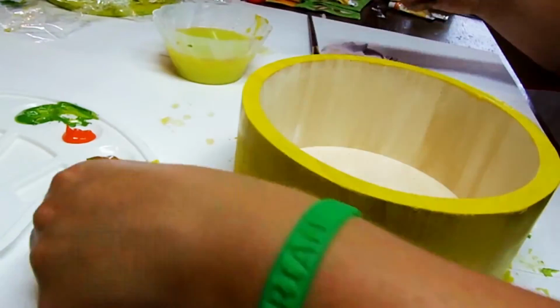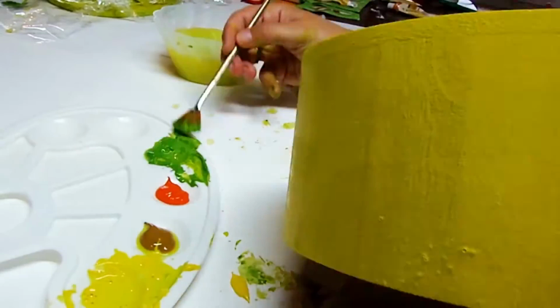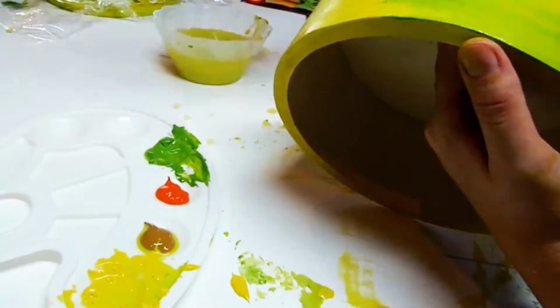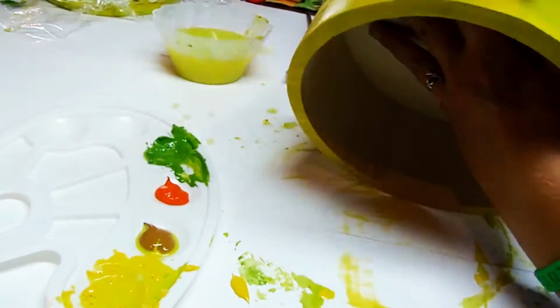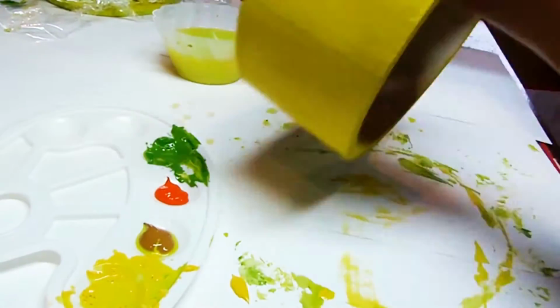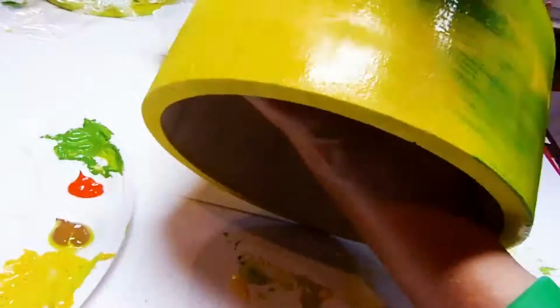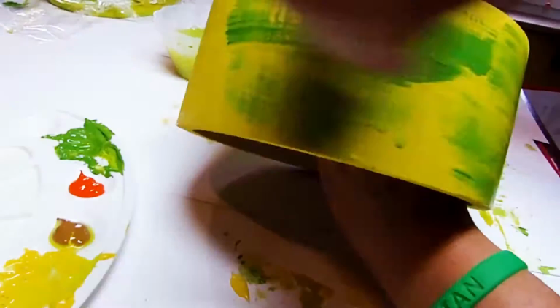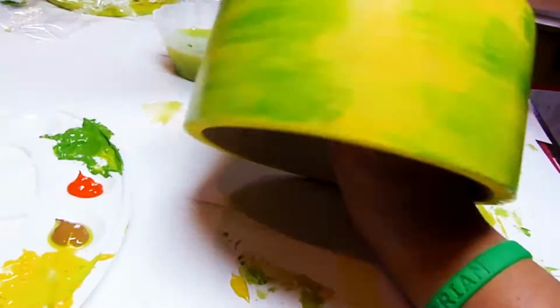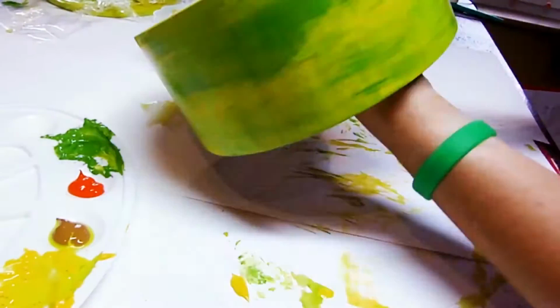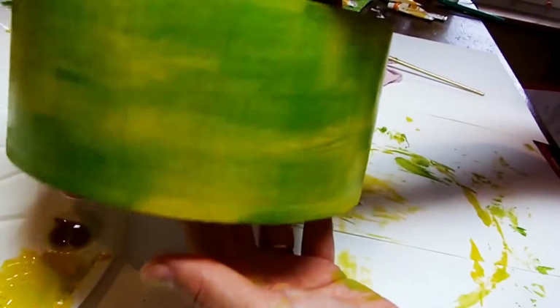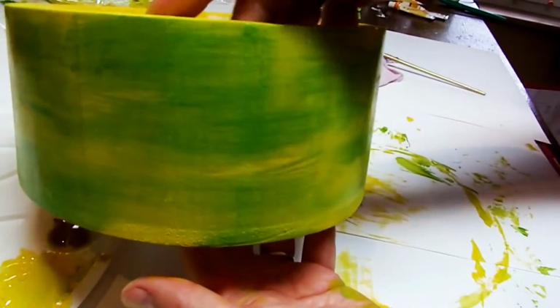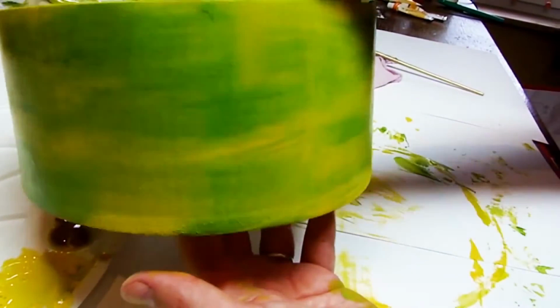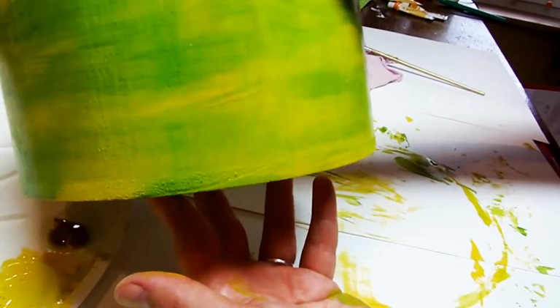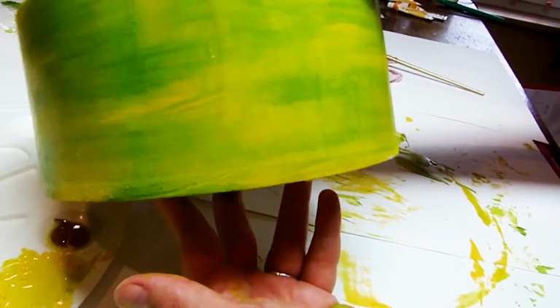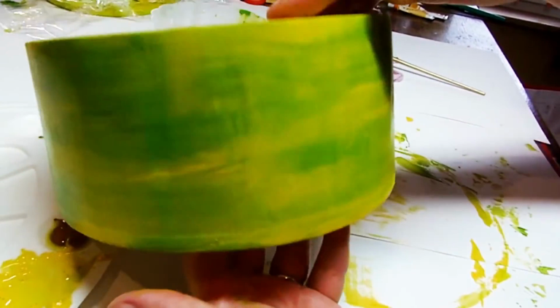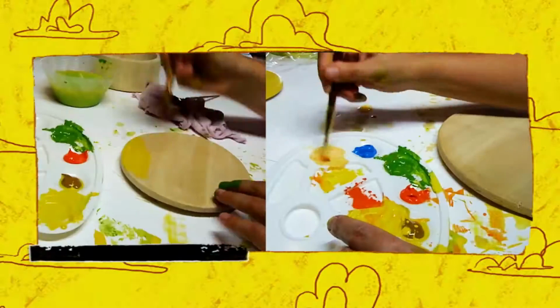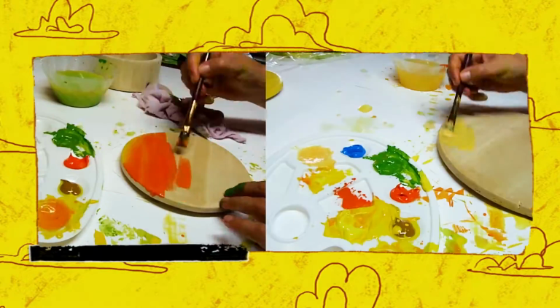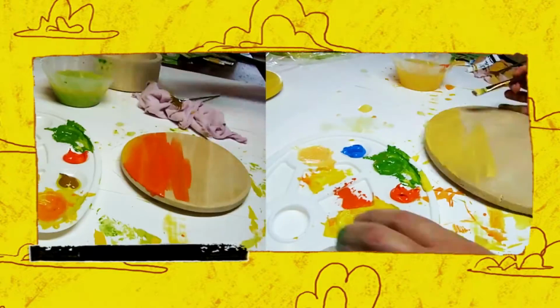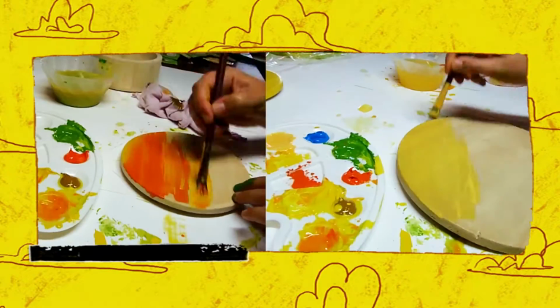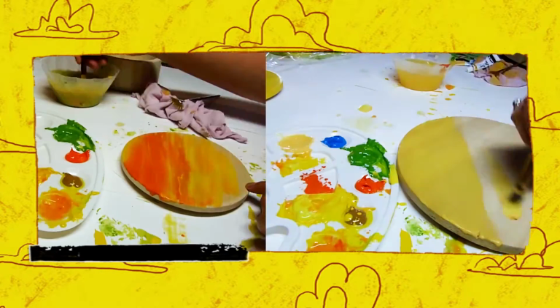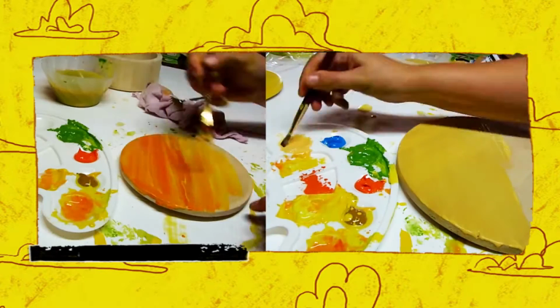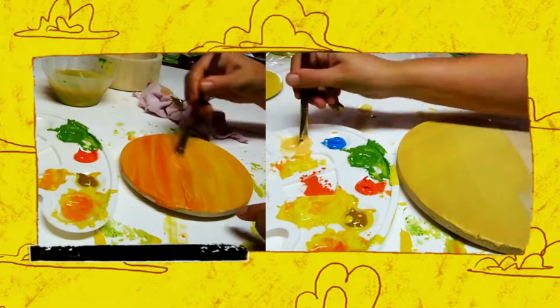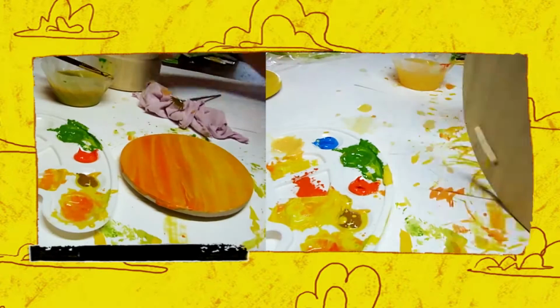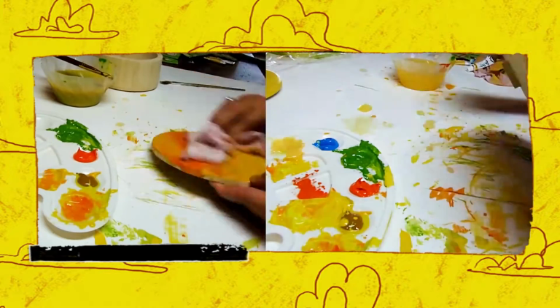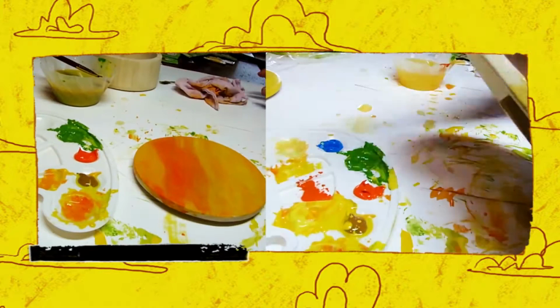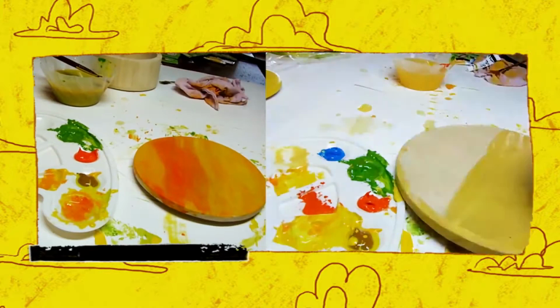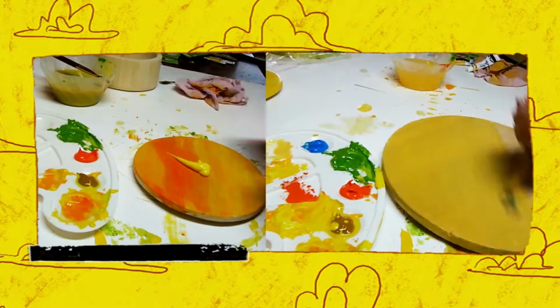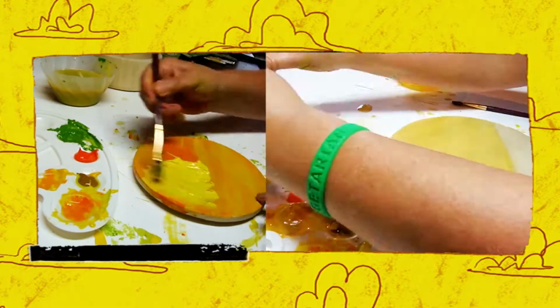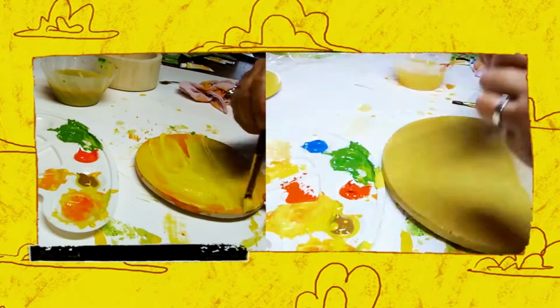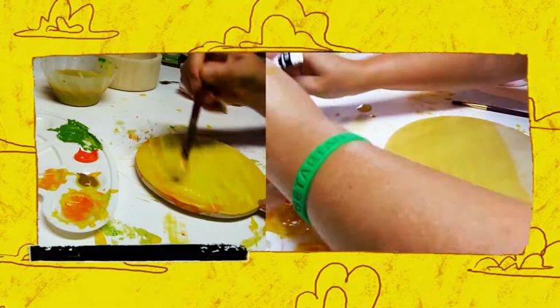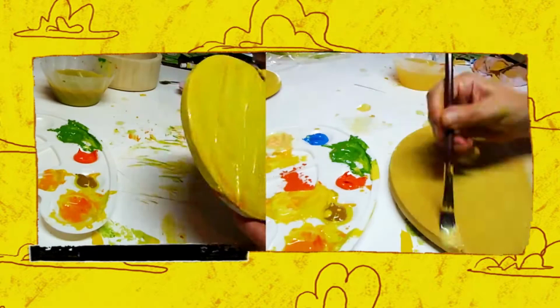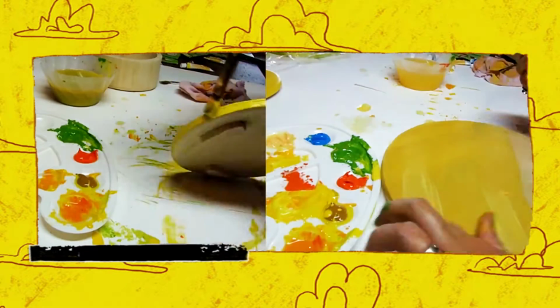Now I'm going to paint the base of the box. Of course my other boxes need to be painted as well, so I'm going to go ahead and do that.